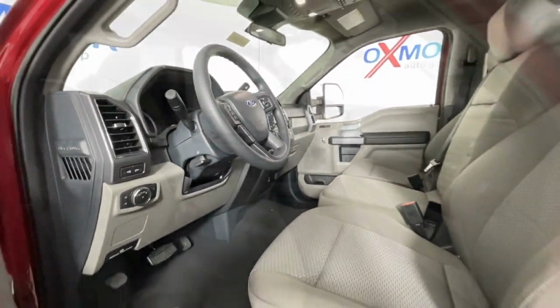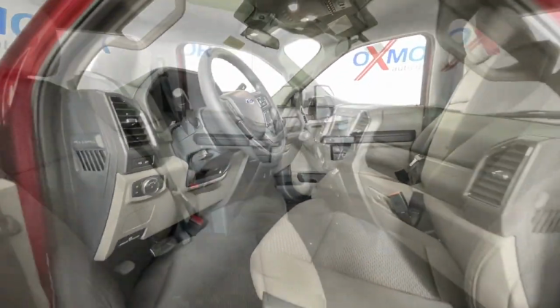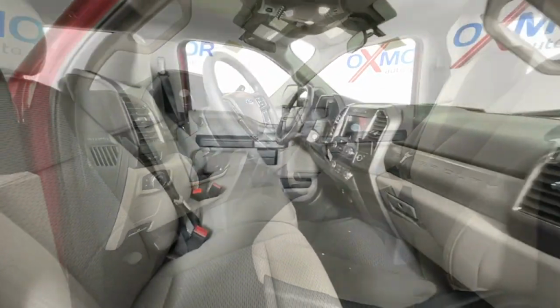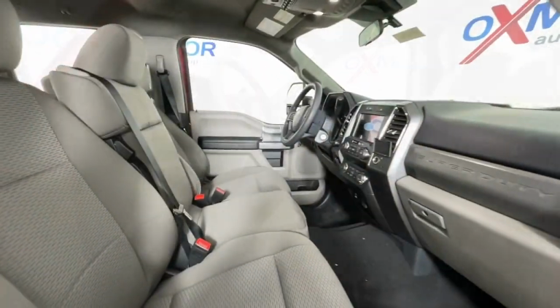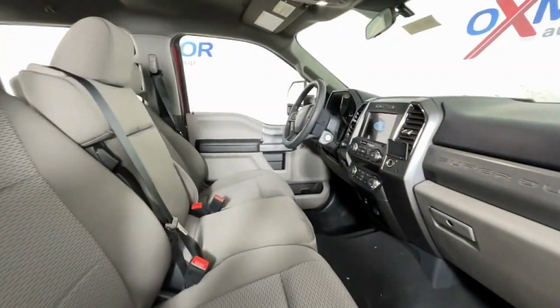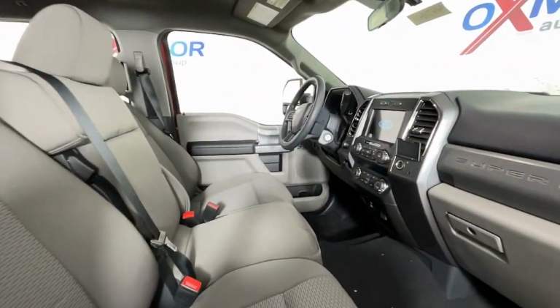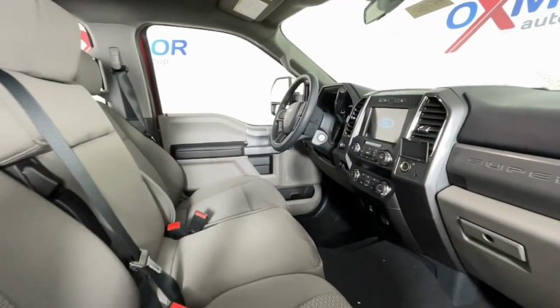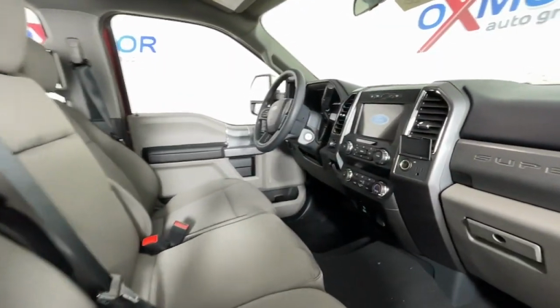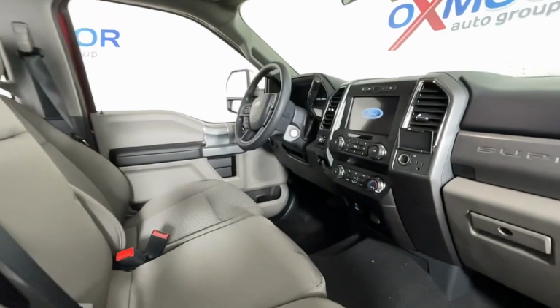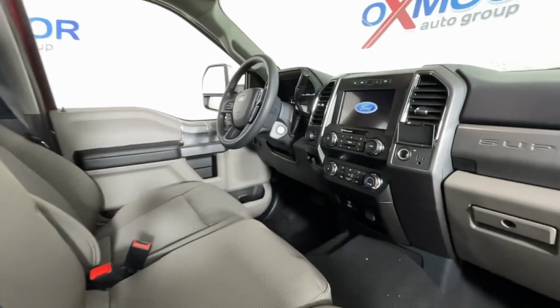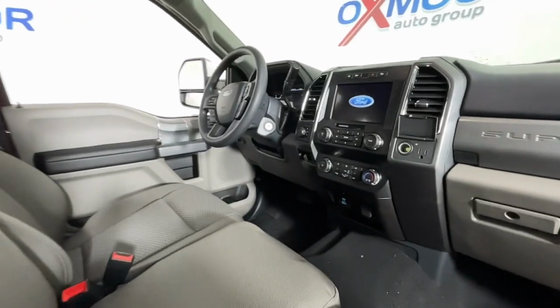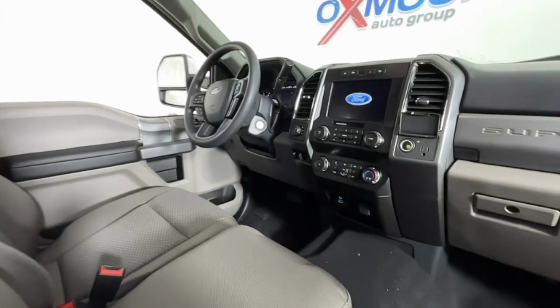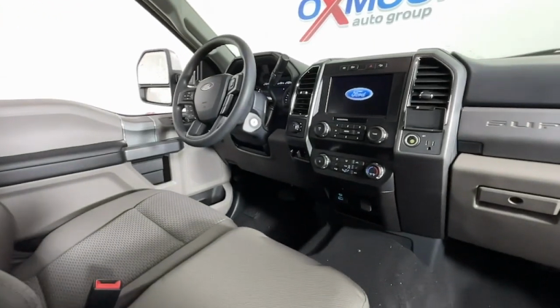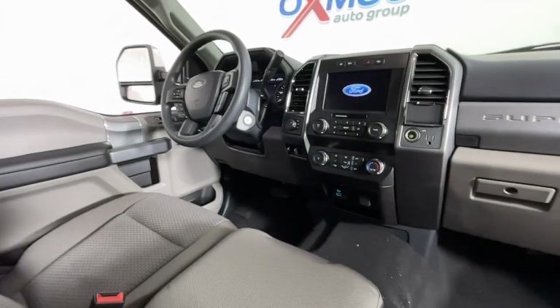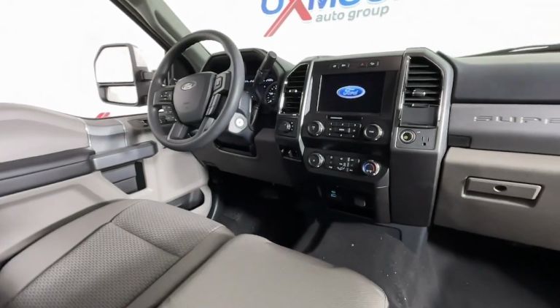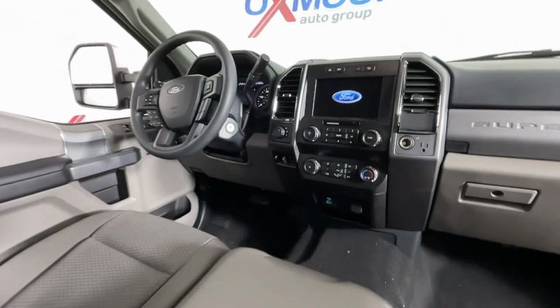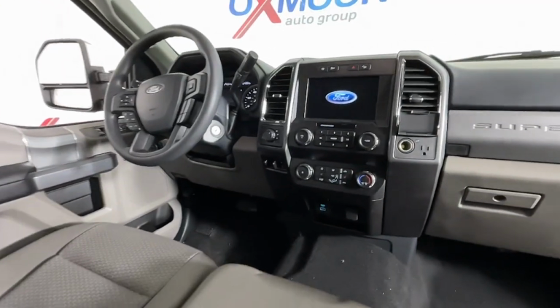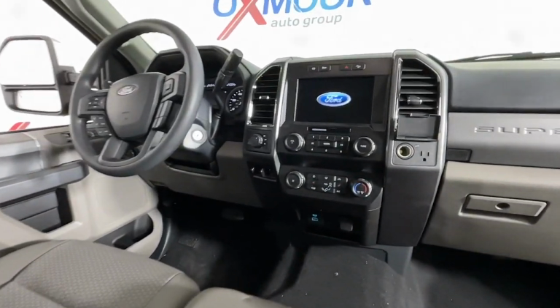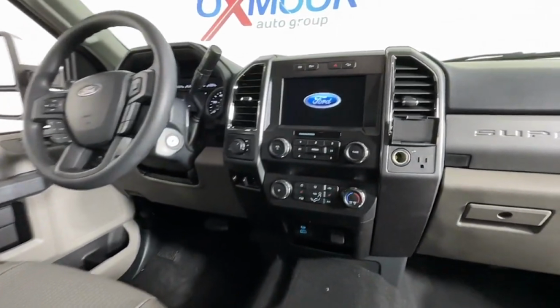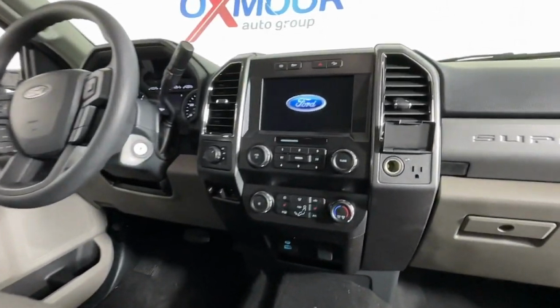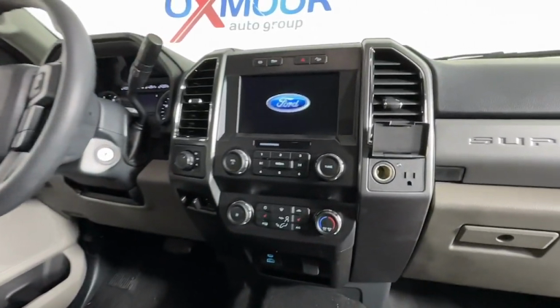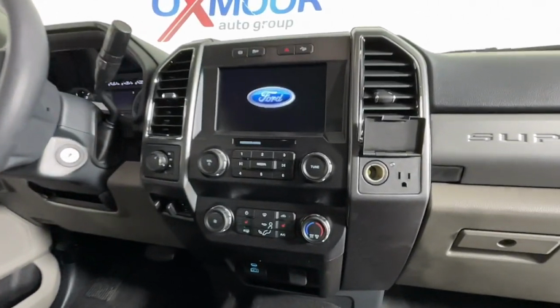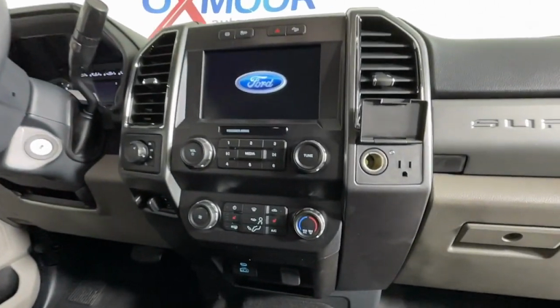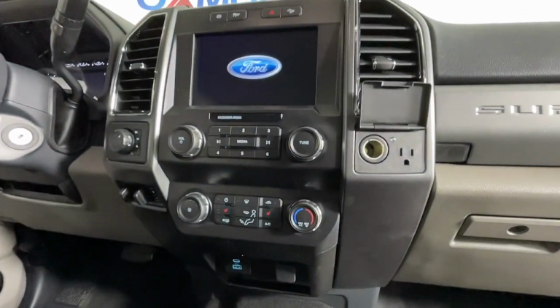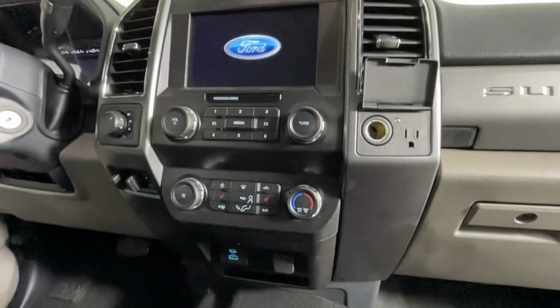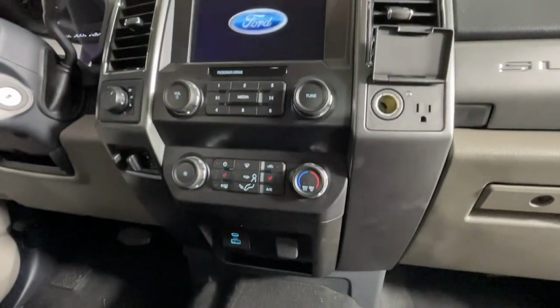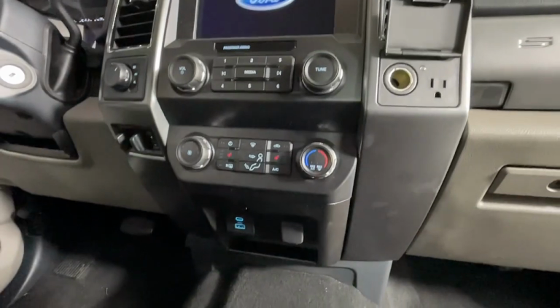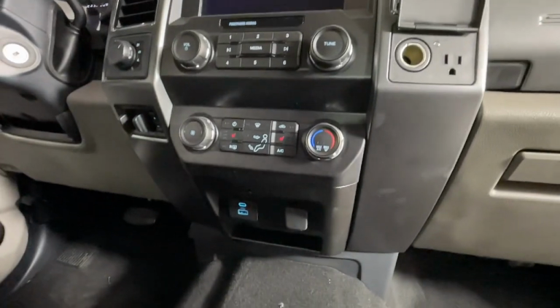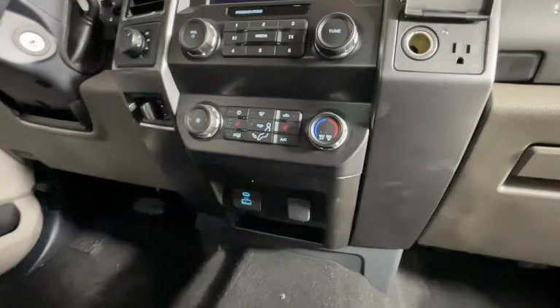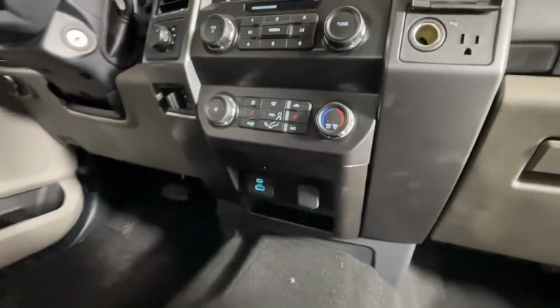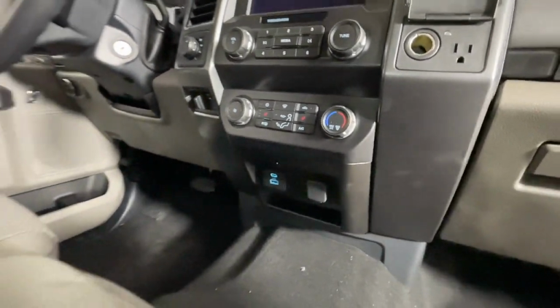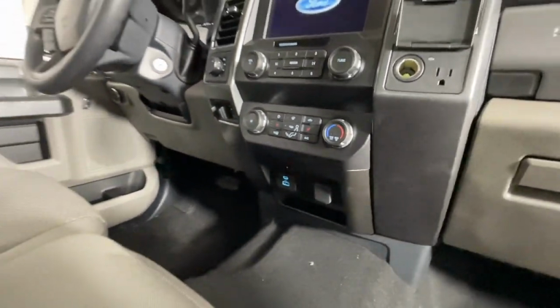These are just some of the great options this vehicle comes with: heated driver's seat, keyless entry, fog lamps, satellite radio, and aluminum wheels.